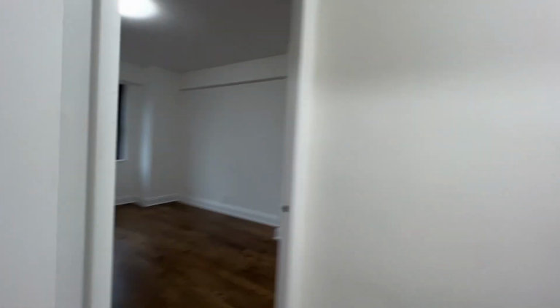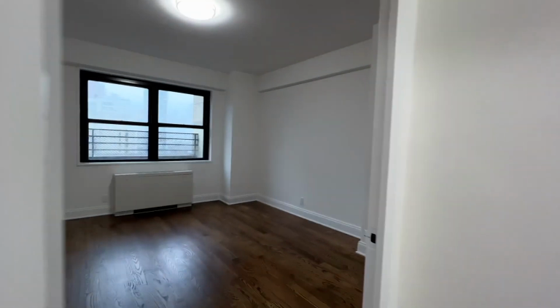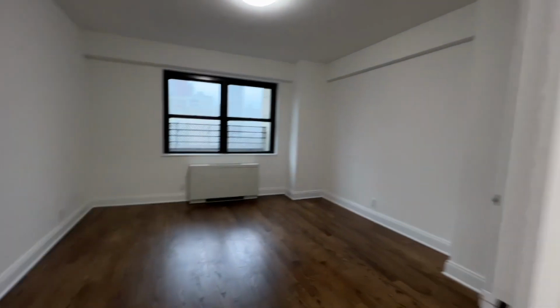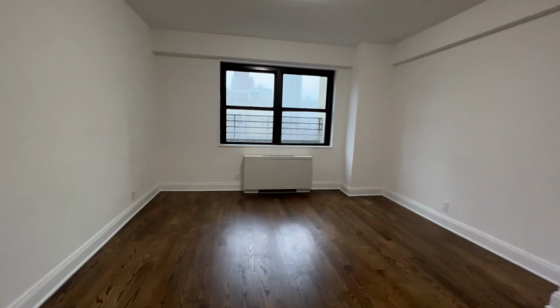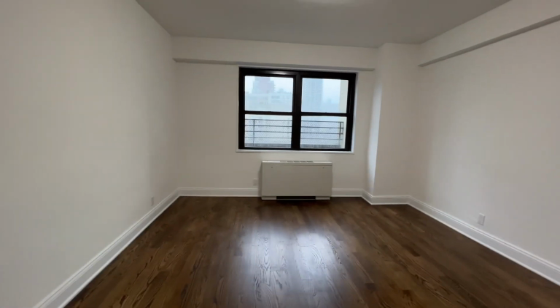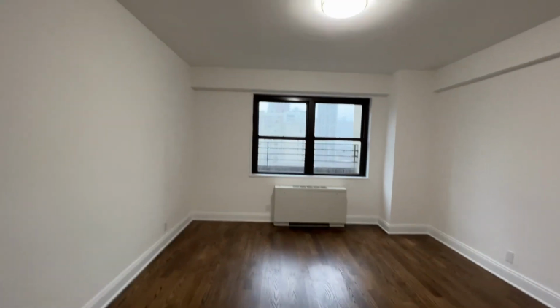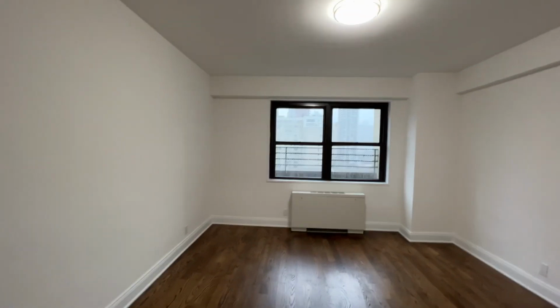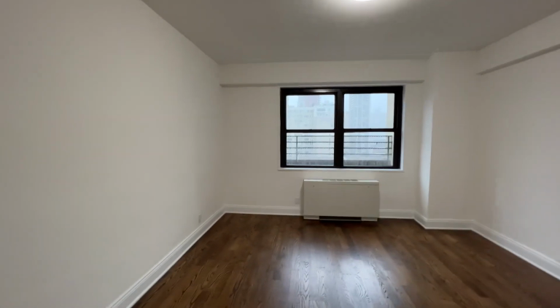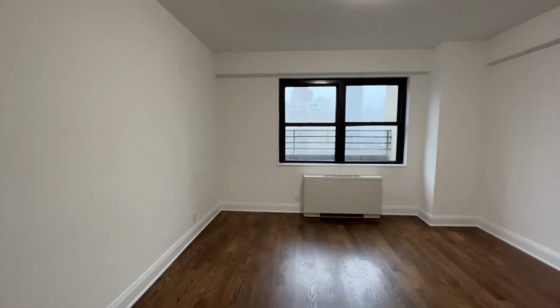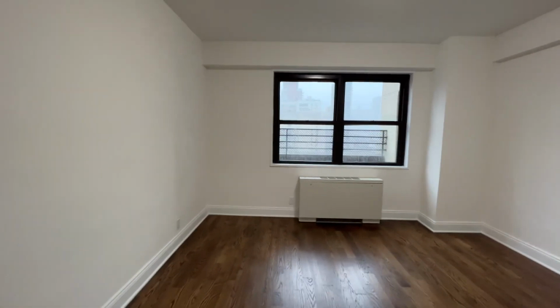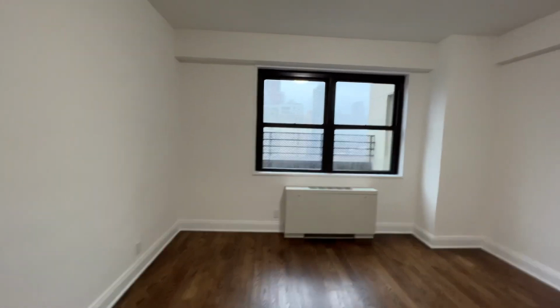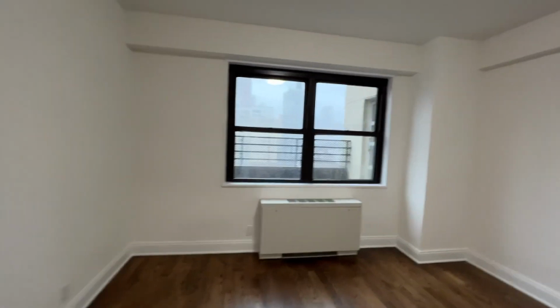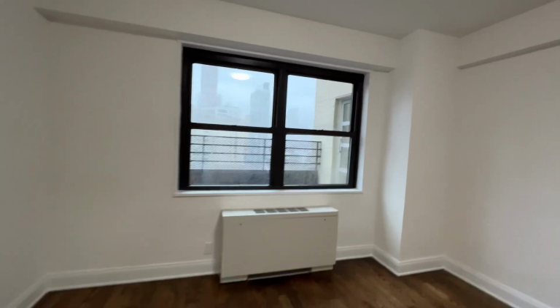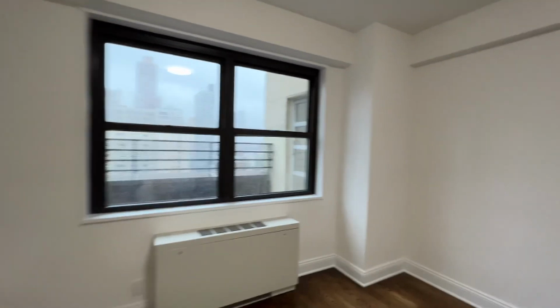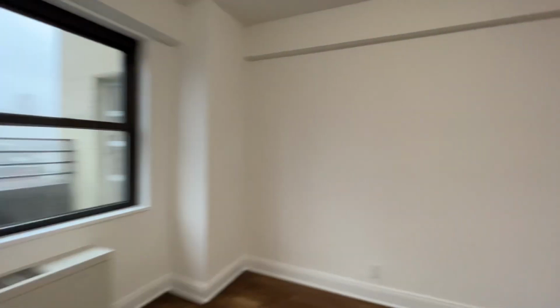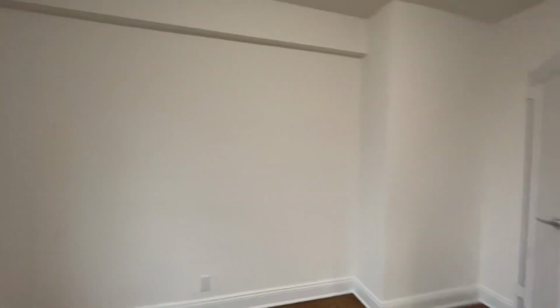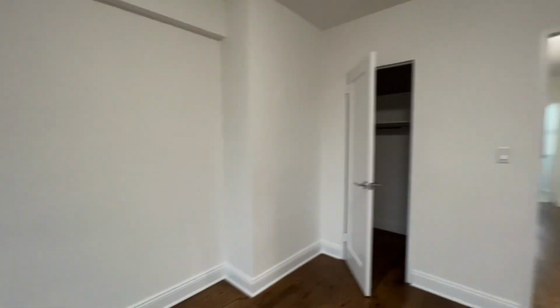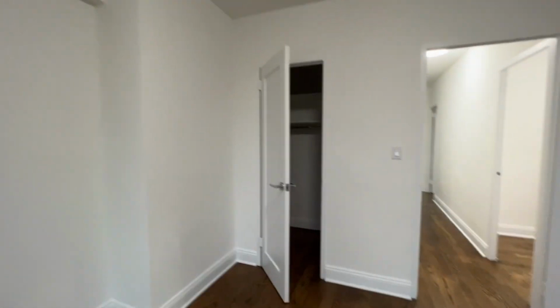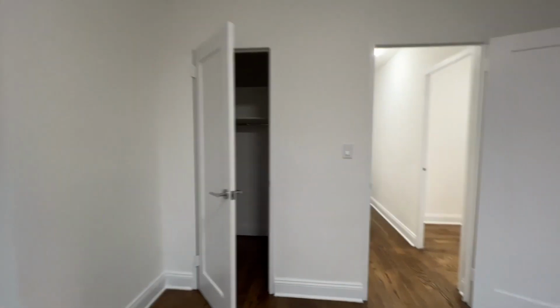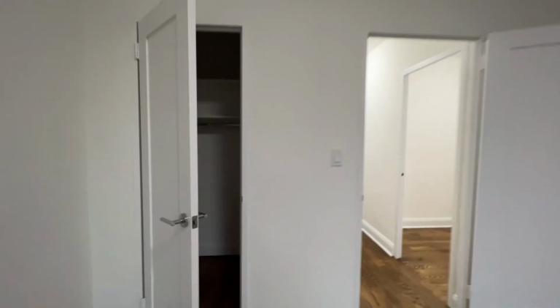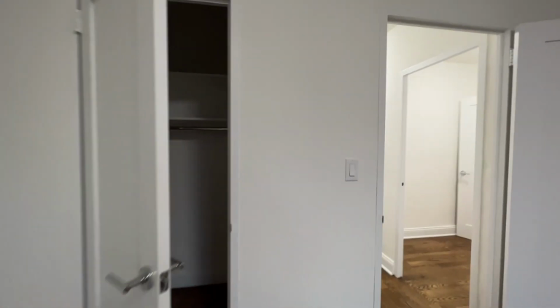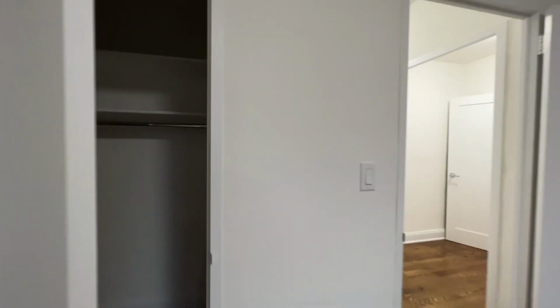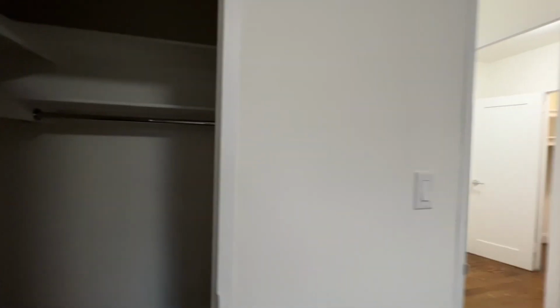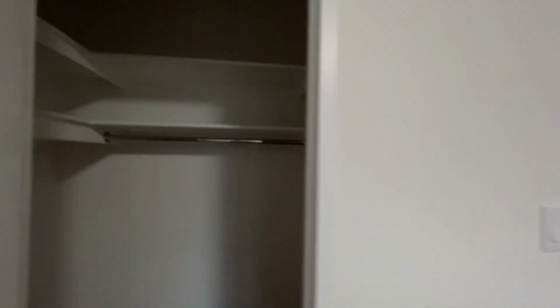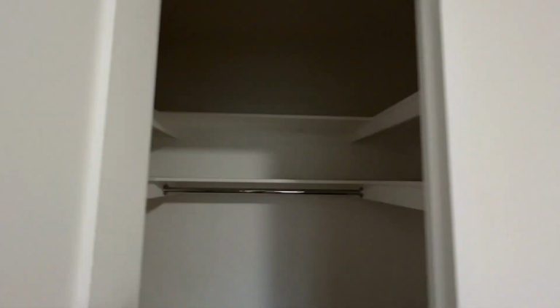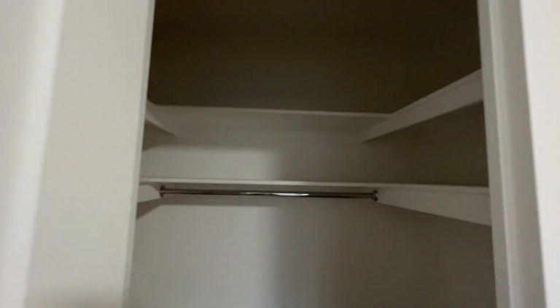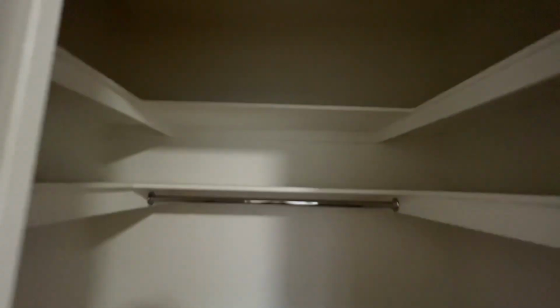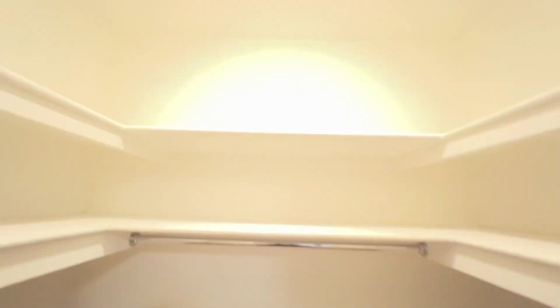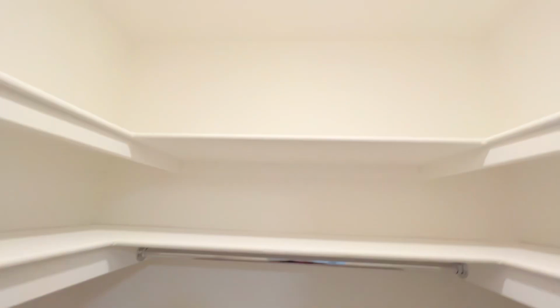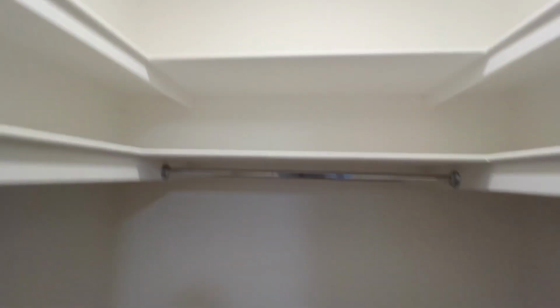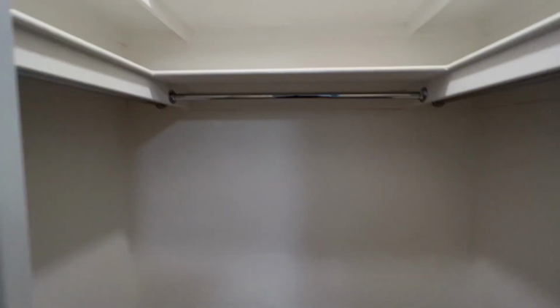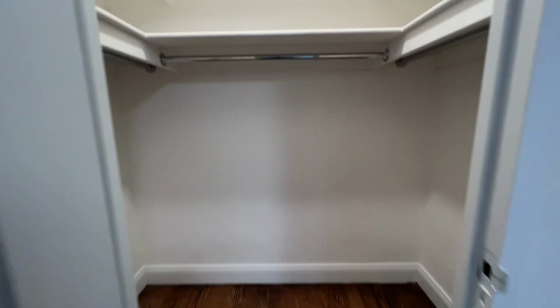And now we have the third bedroom, which is the smallest out of the three. It's still nicely sized and has a nice closet.